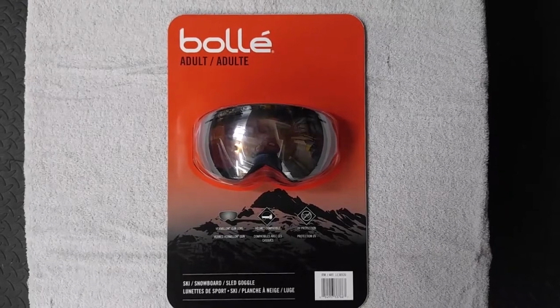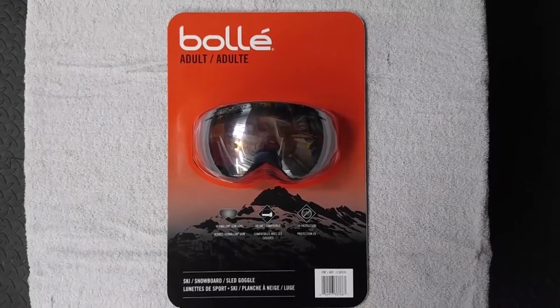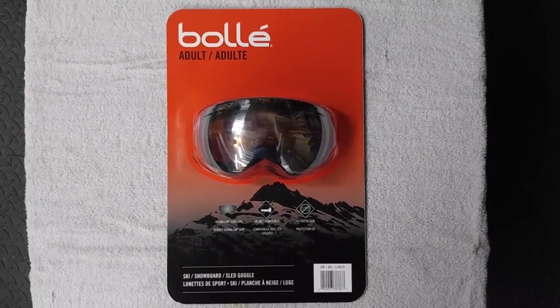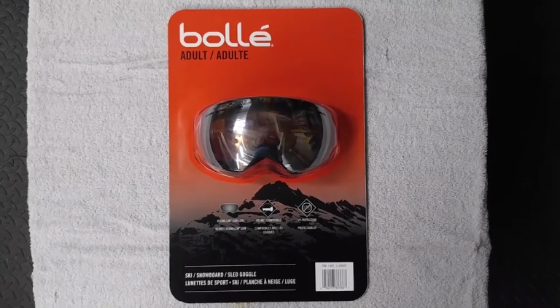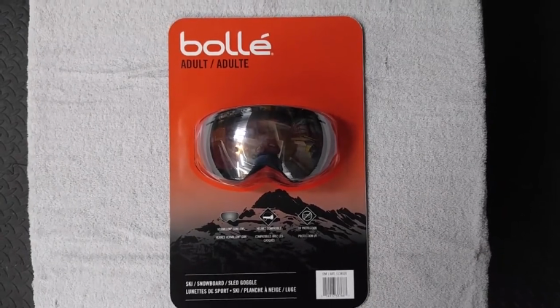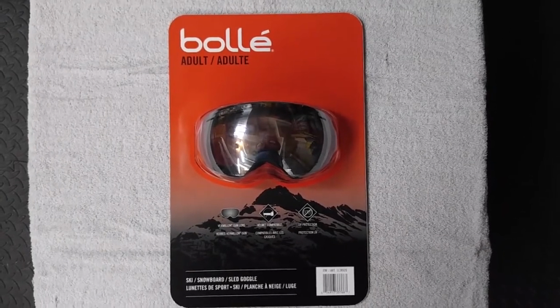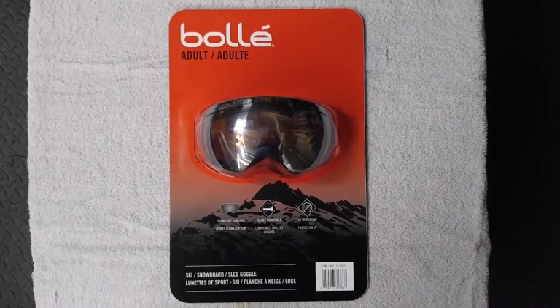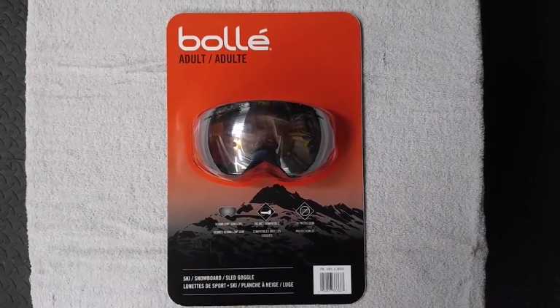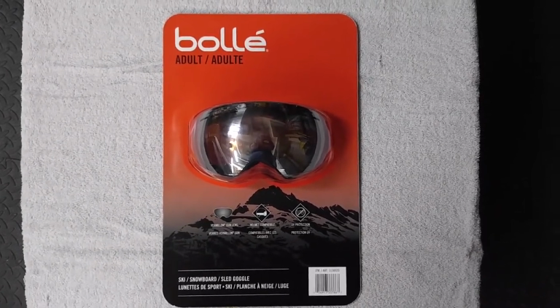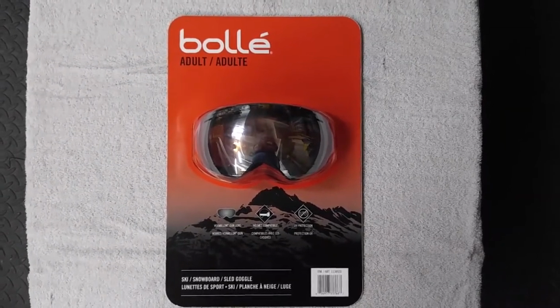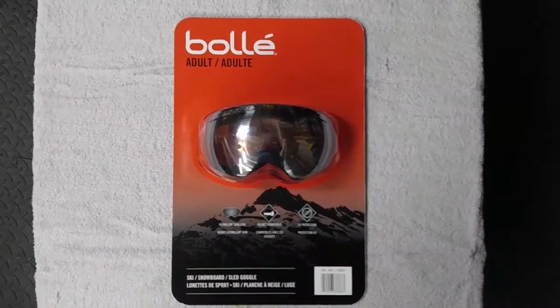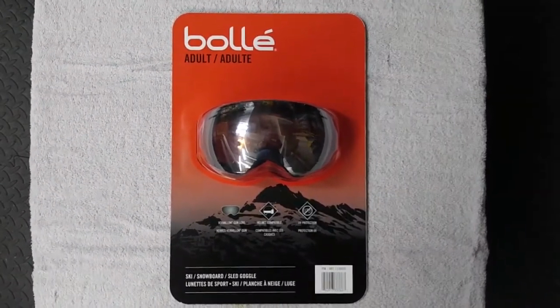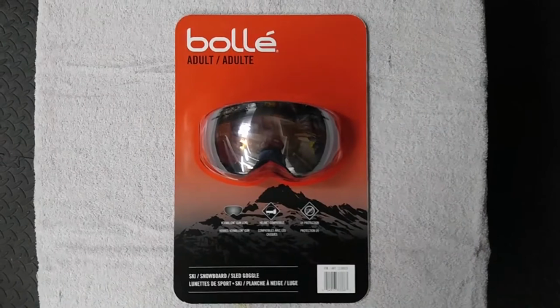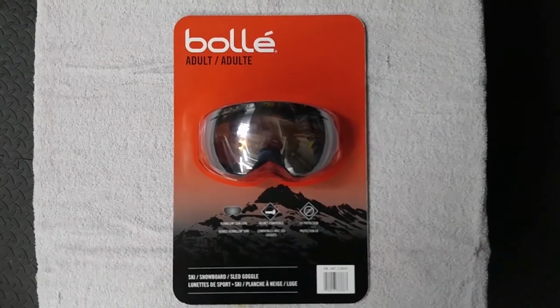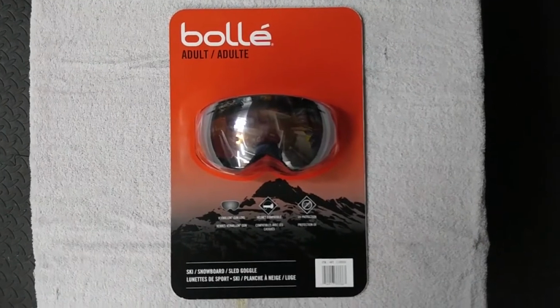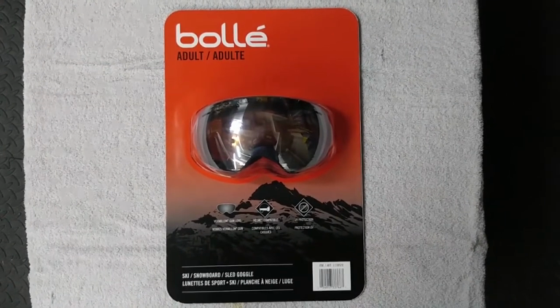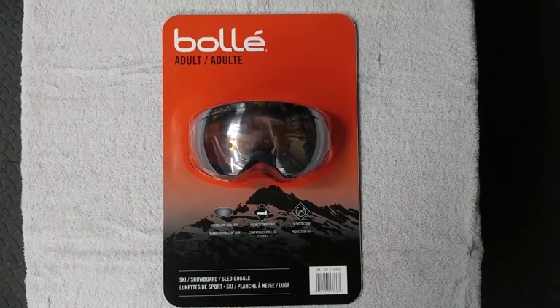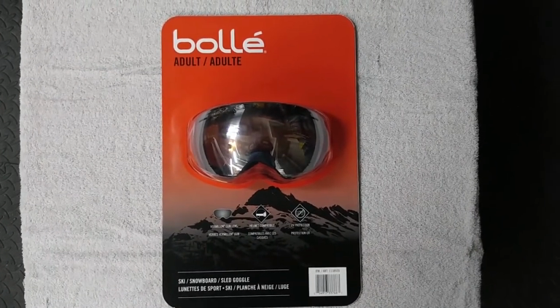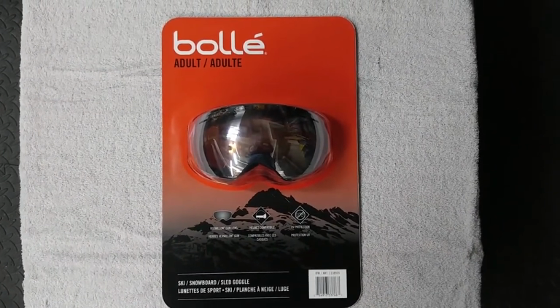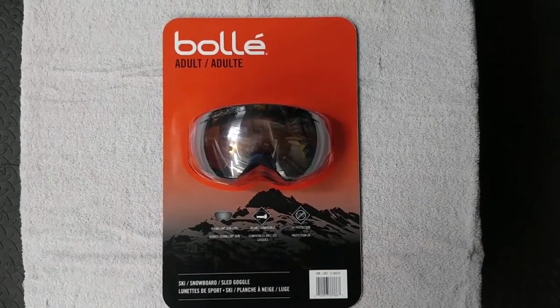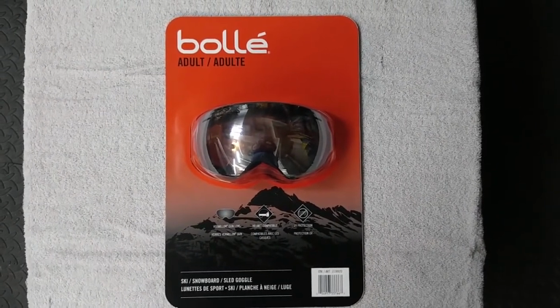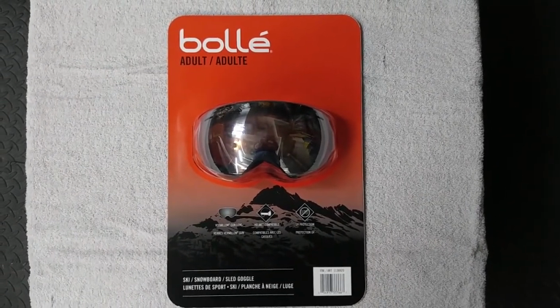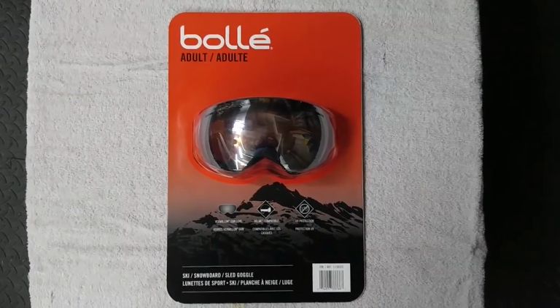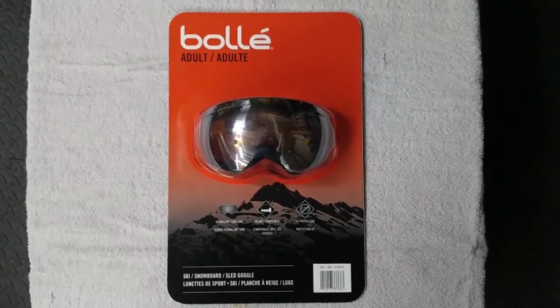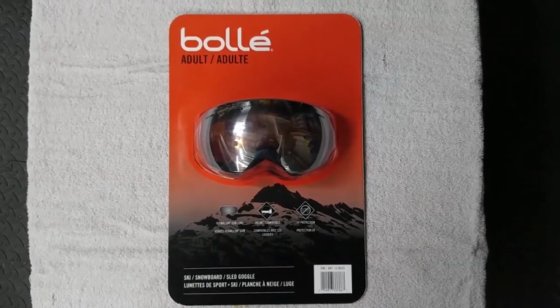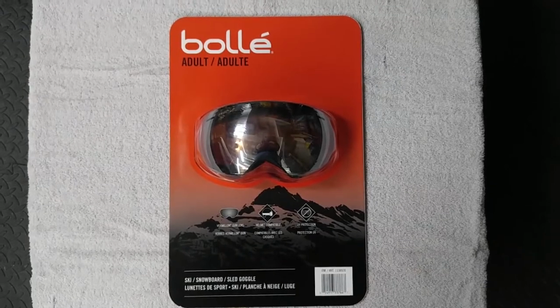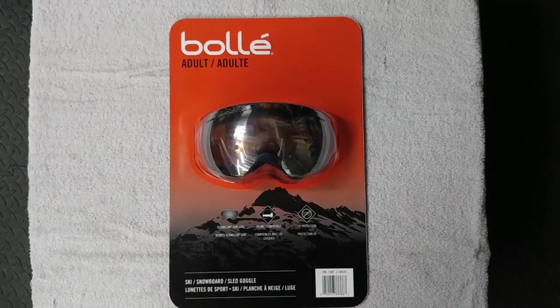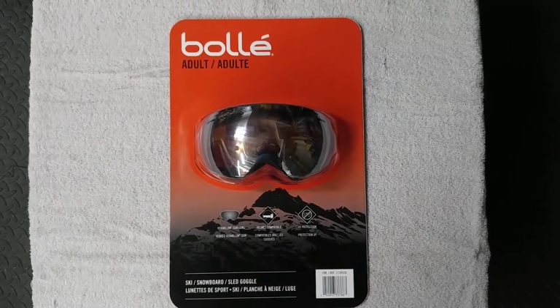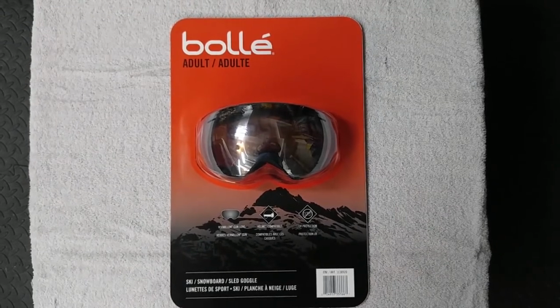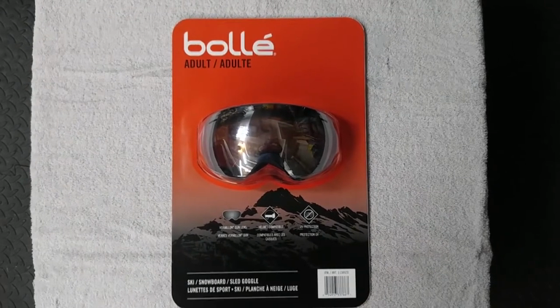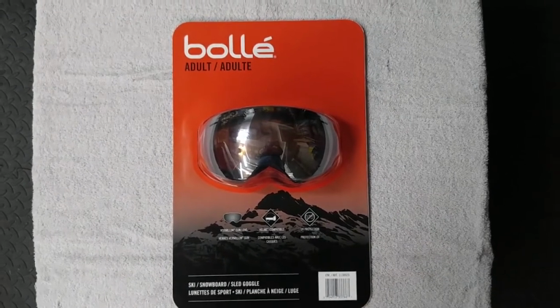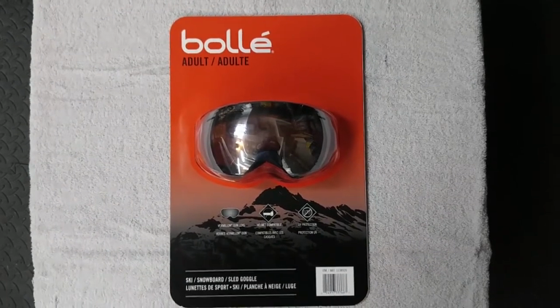Hi everyone, I'm doing an unboxing of a new pair of goggles that I'm going to use for winter biking. I found these at my local Costco in Ottawa, Canada.